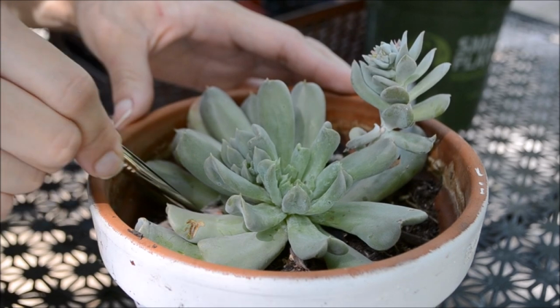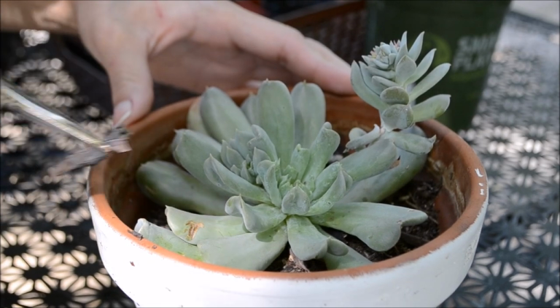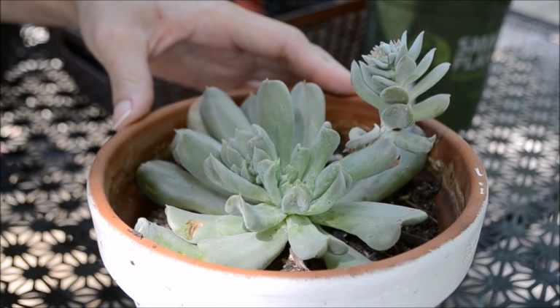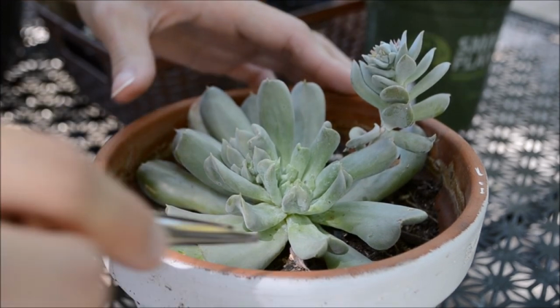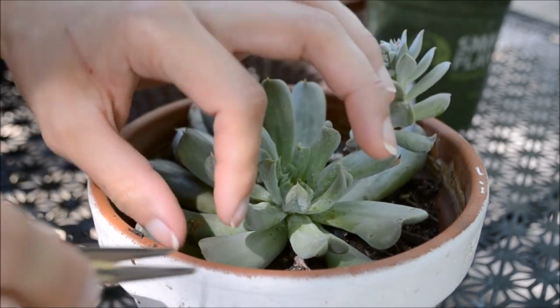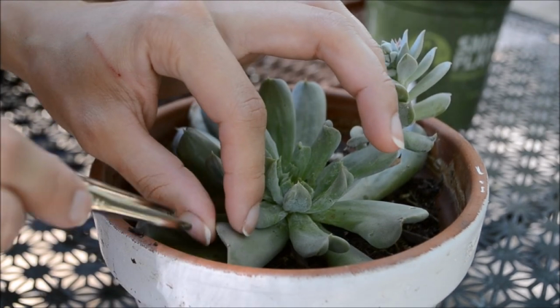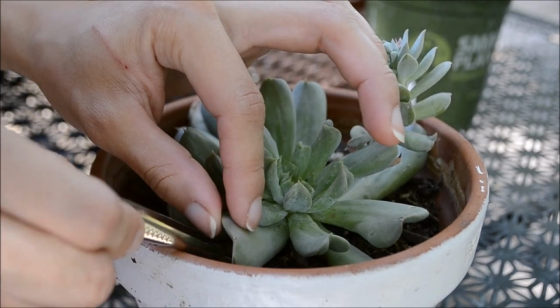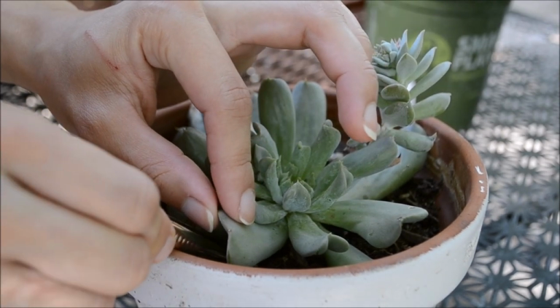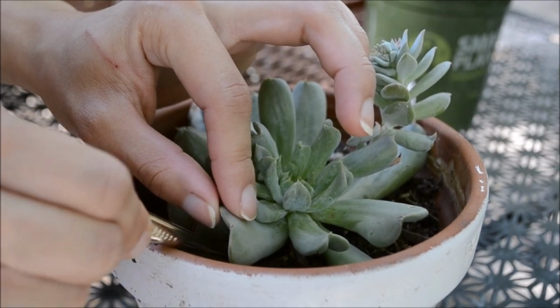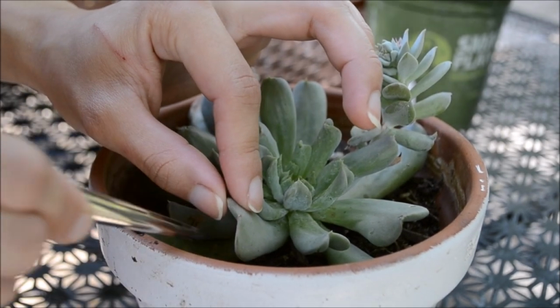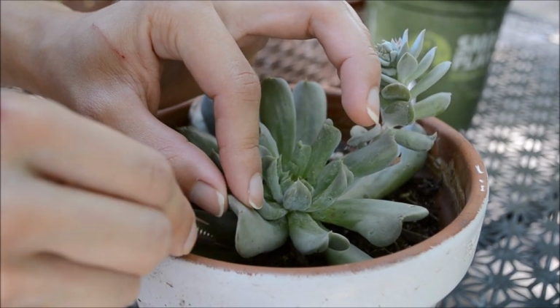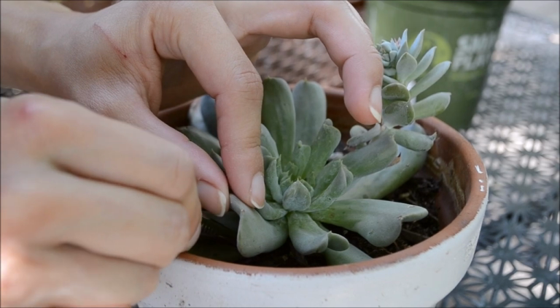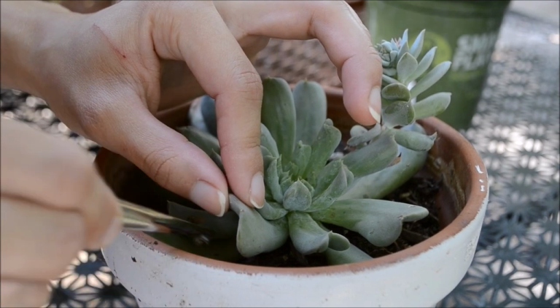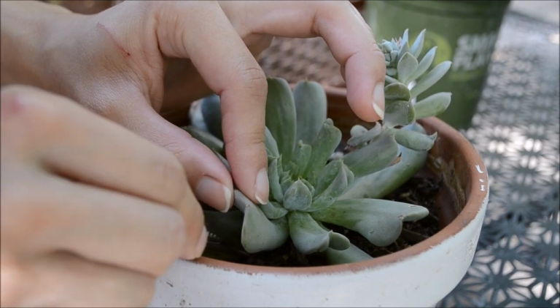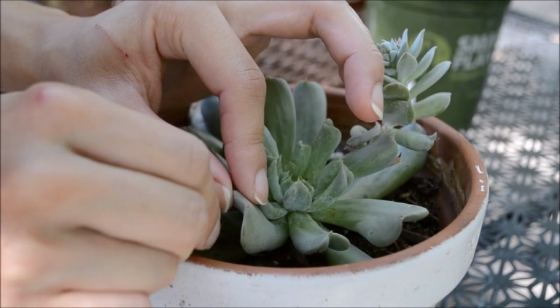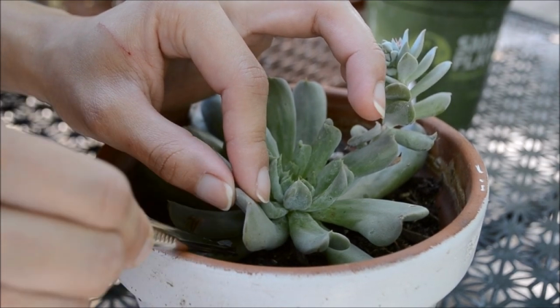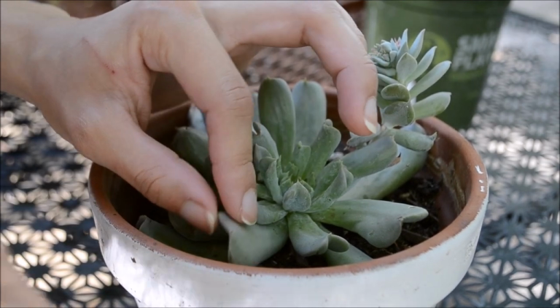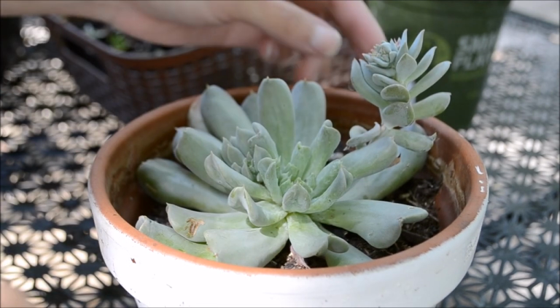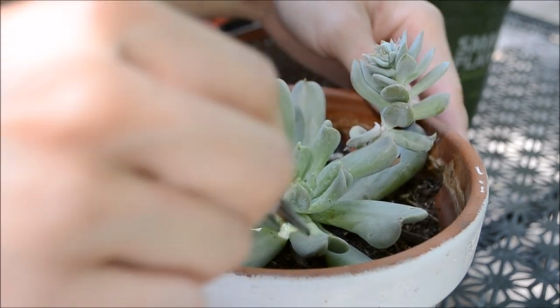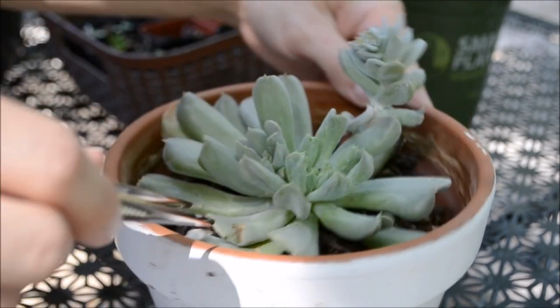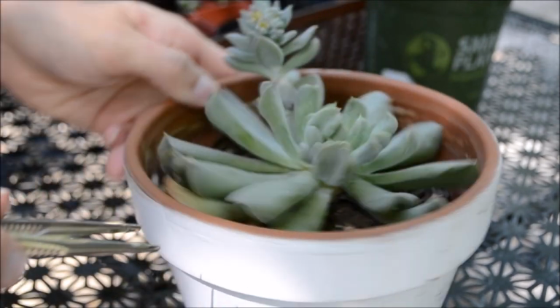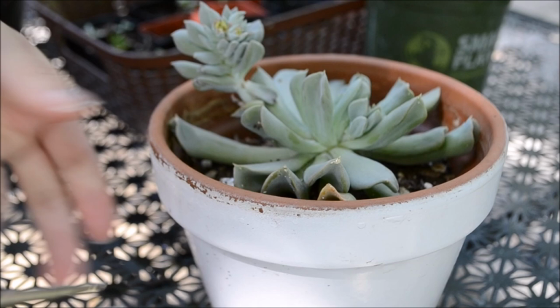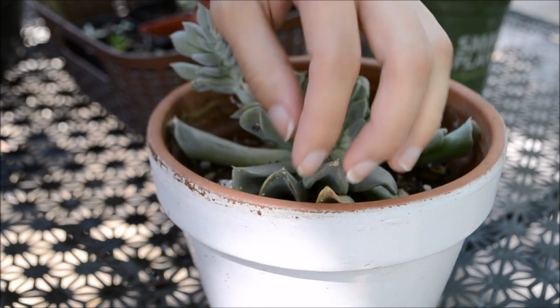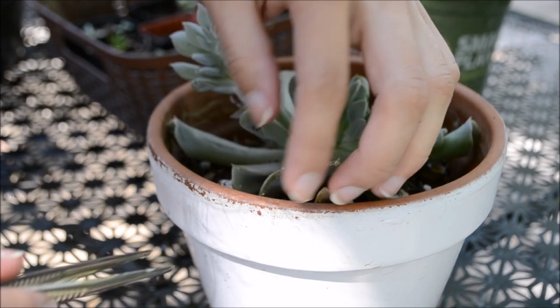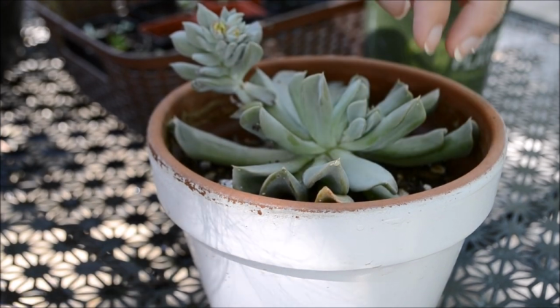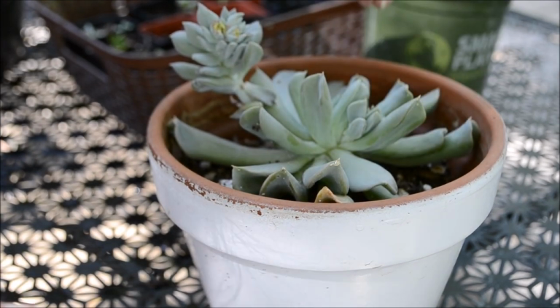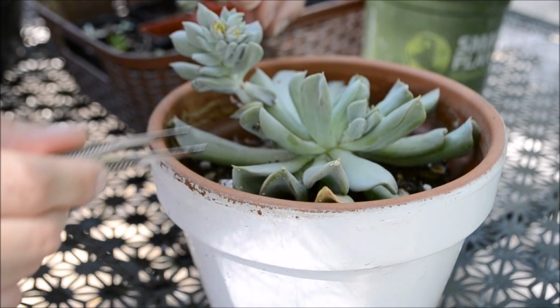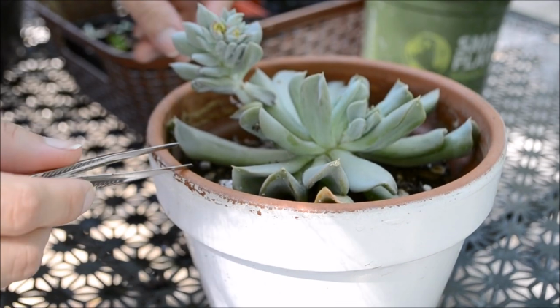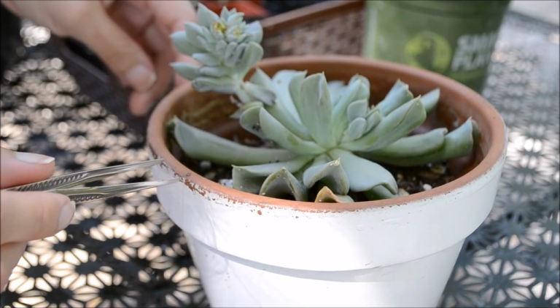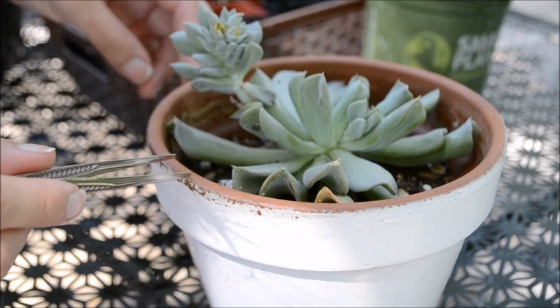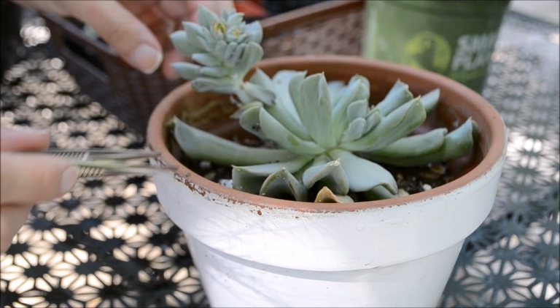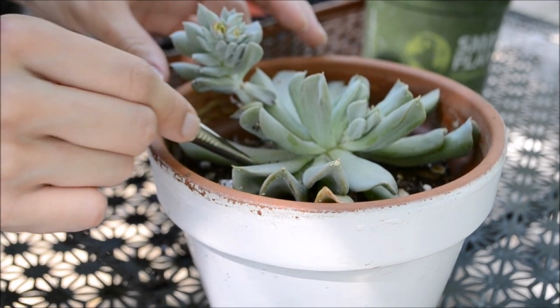I swear, I've only dealt with these bugs once in the past, and trust me, they are a pain in the butt to get rid of. But most importantly, they are not impossible to deal with. The worst thing about them is that they're so tiny and they know how to hide really well in between the leaves of the rosettes.